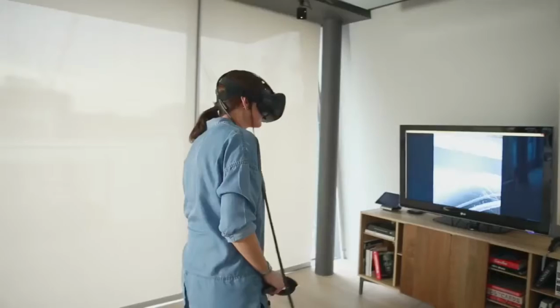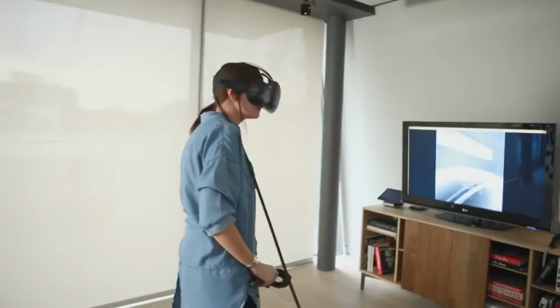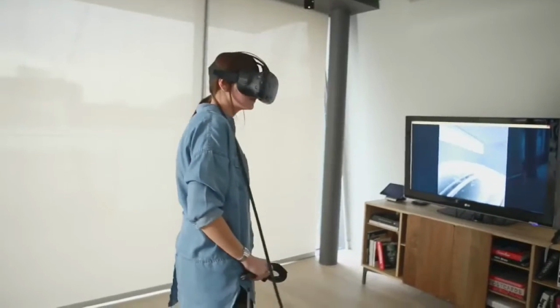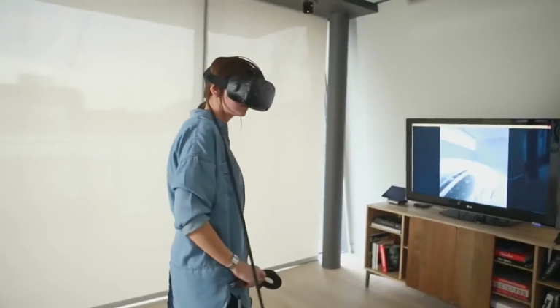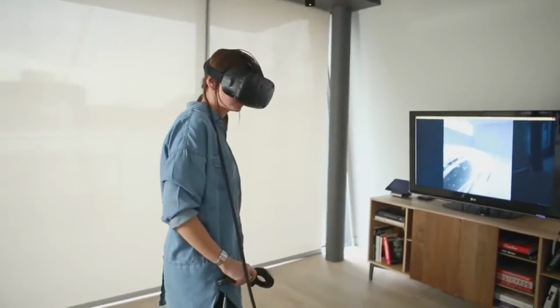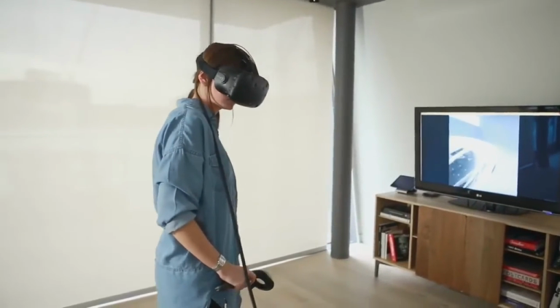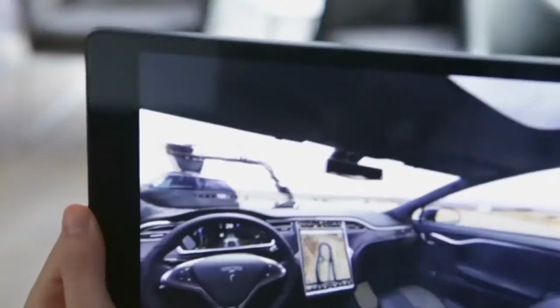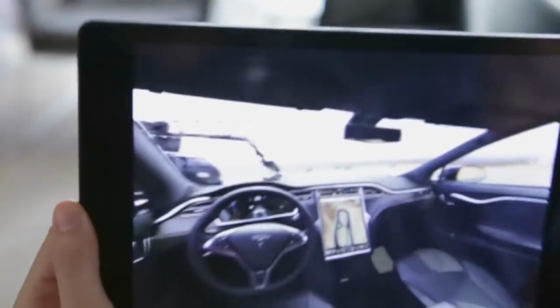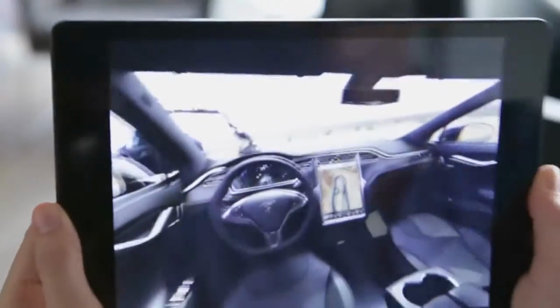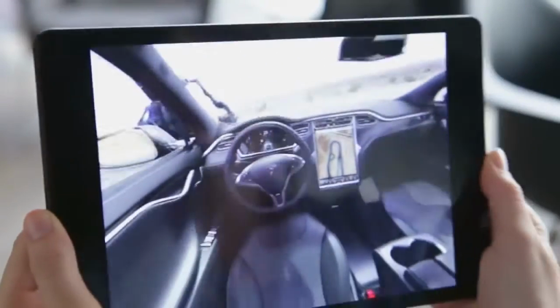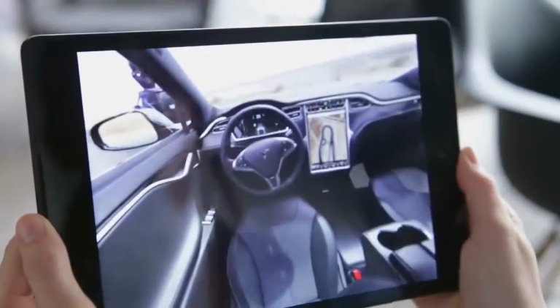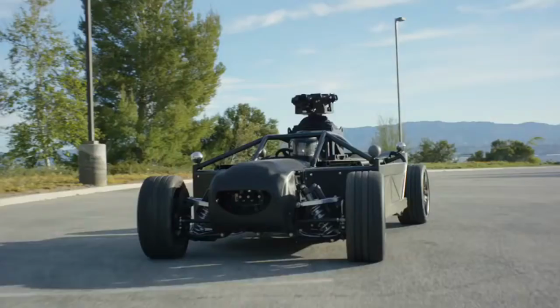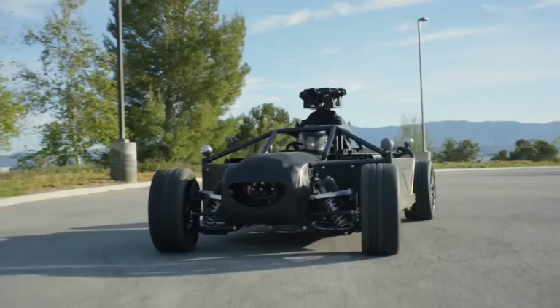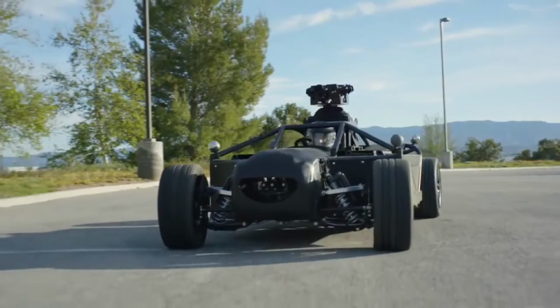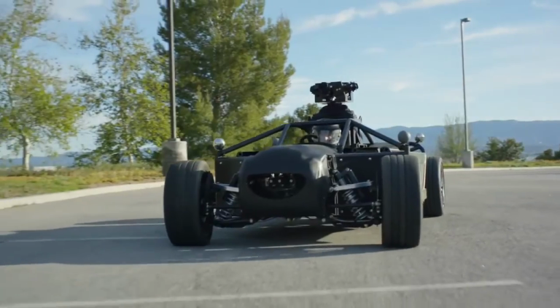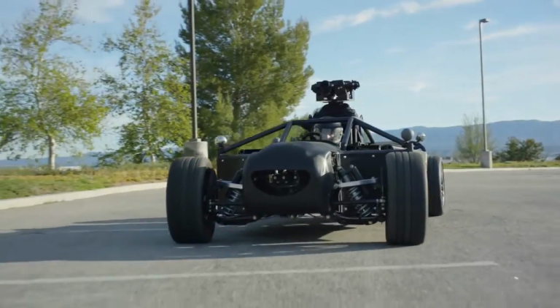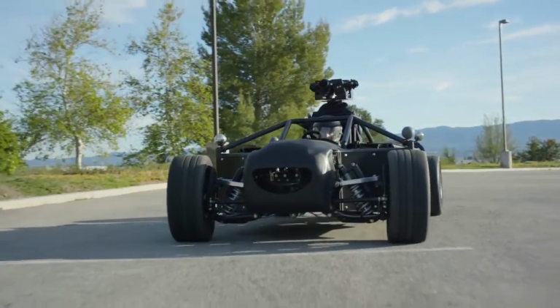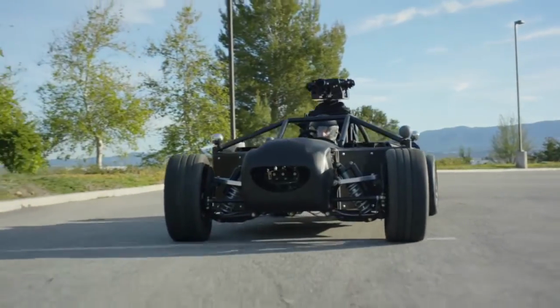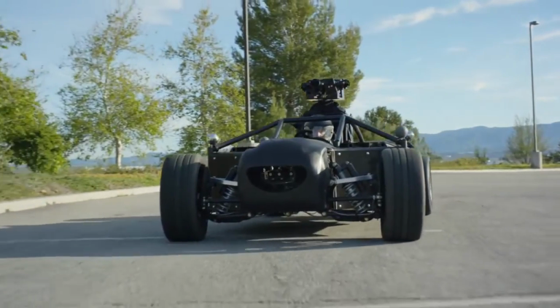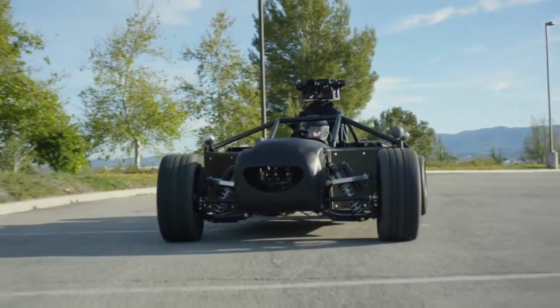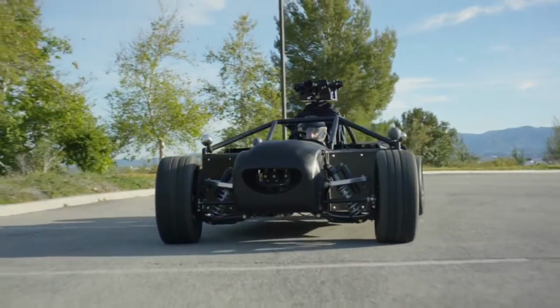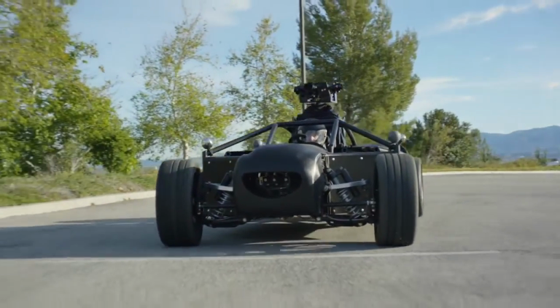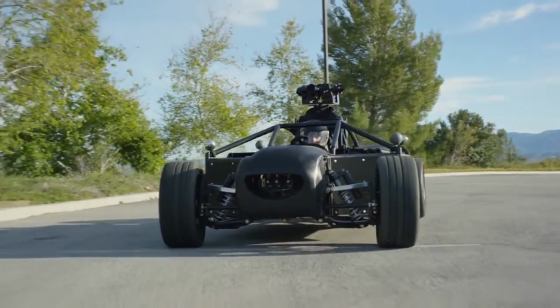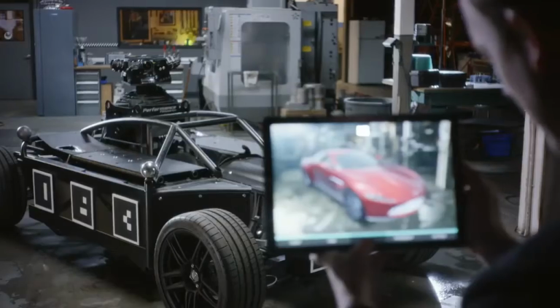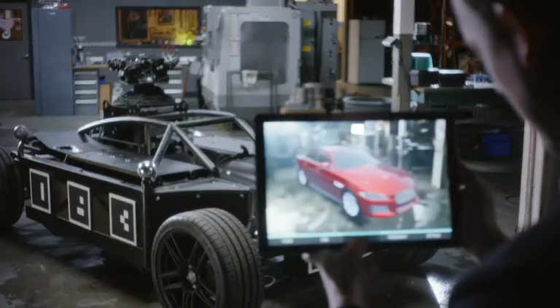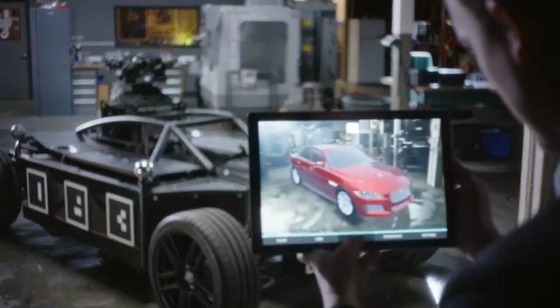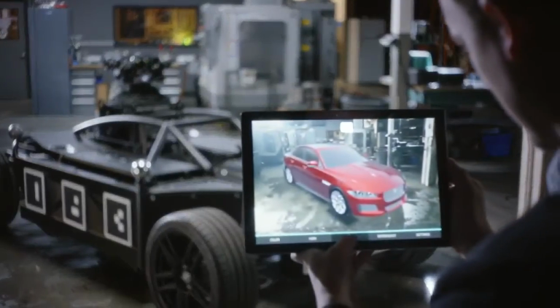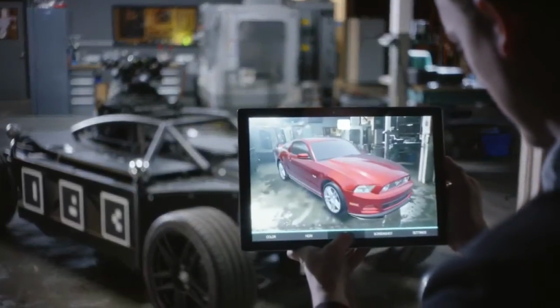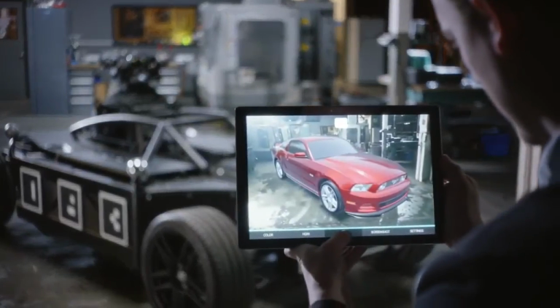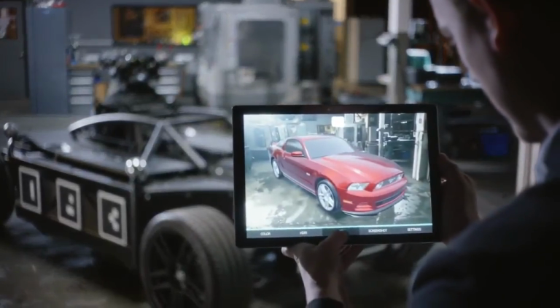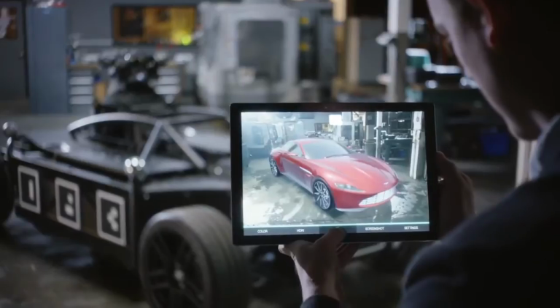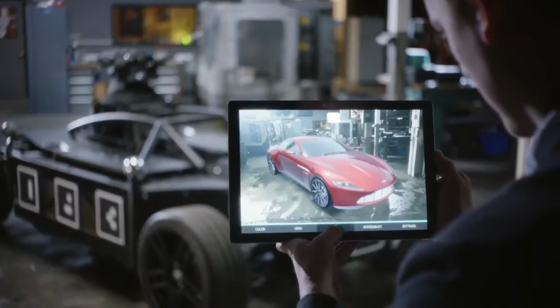The same data can also be used for VR. A bespoke AR application allows clients to see their intended vehicles tracked over the Blackbird on location.